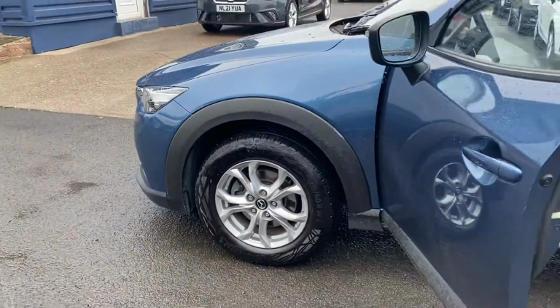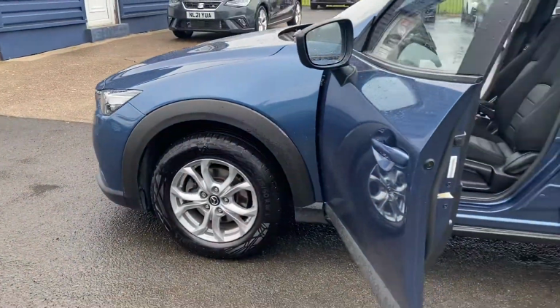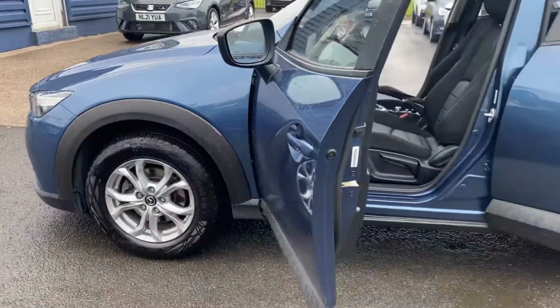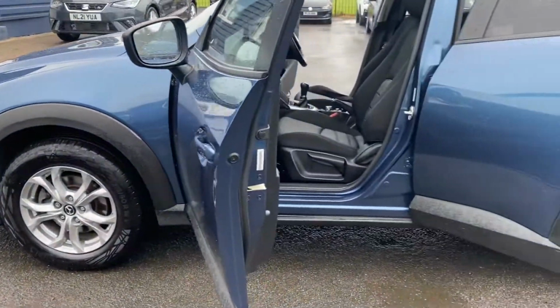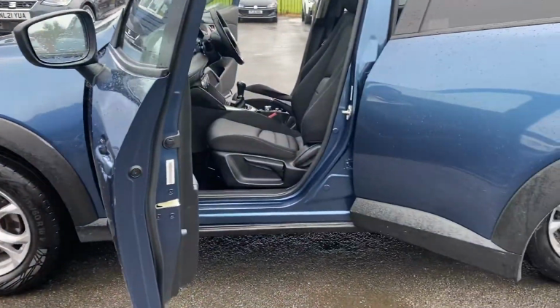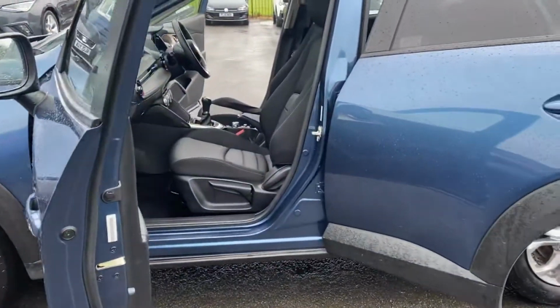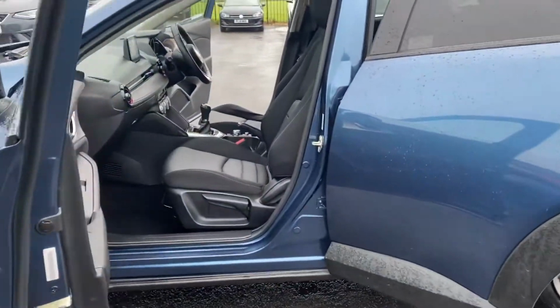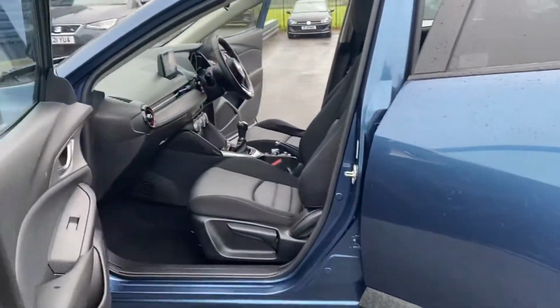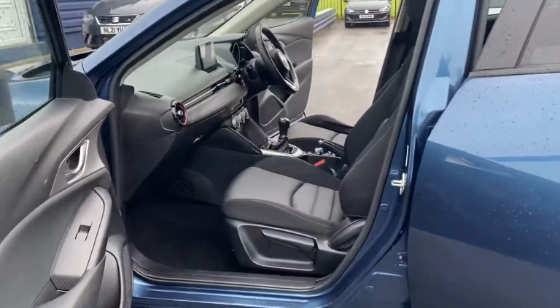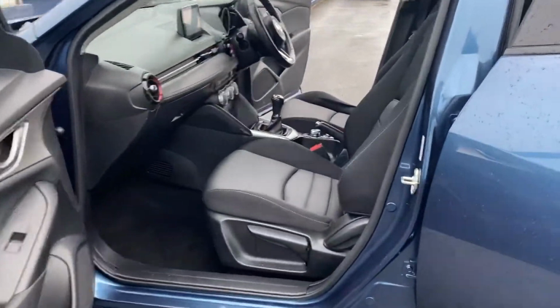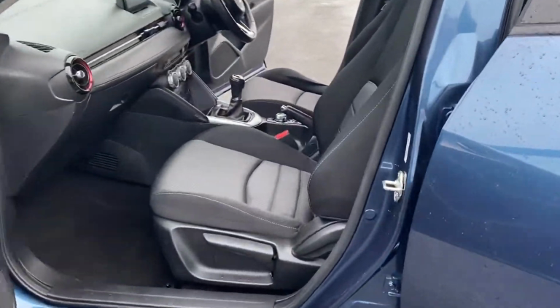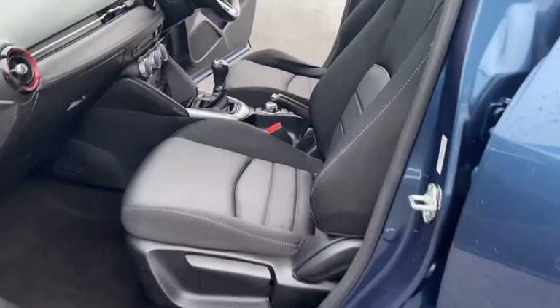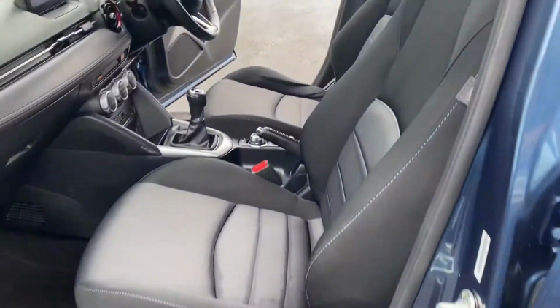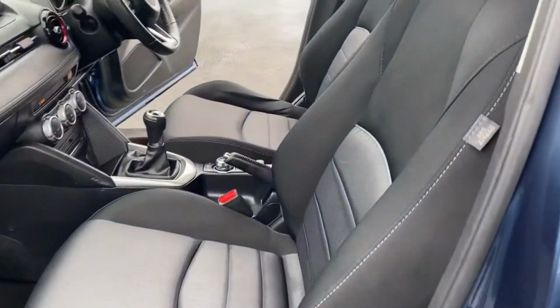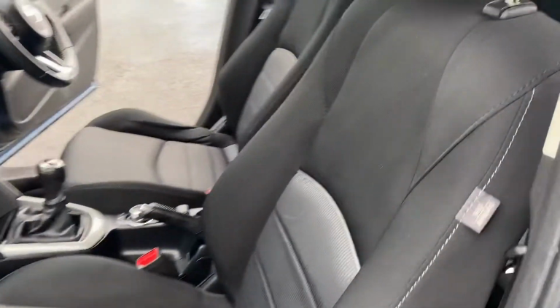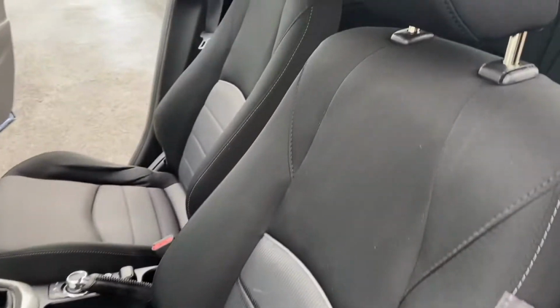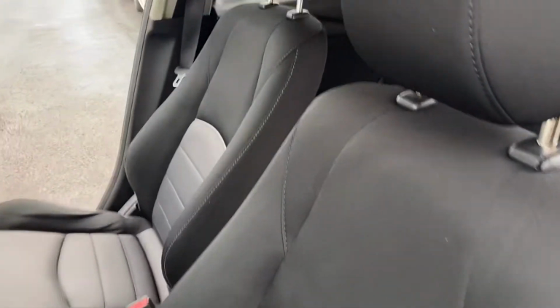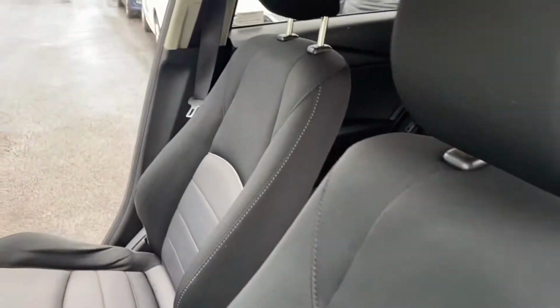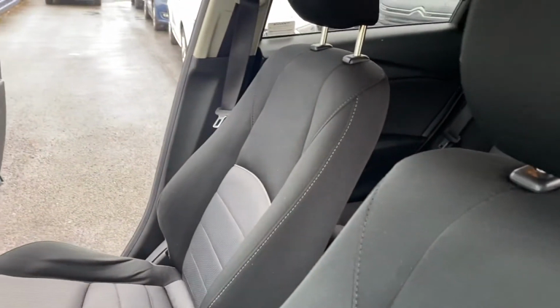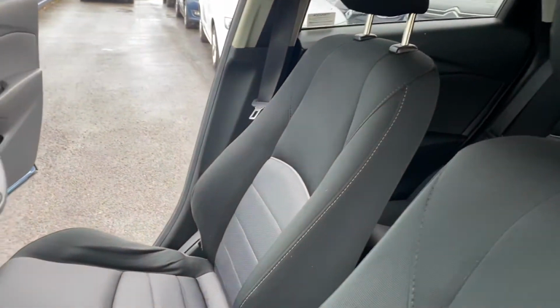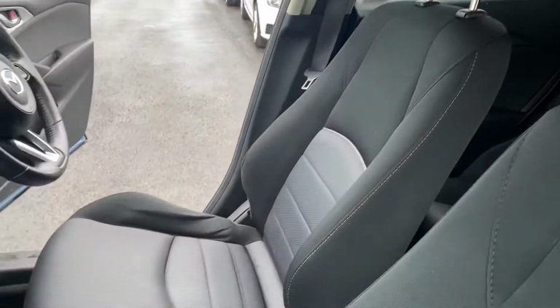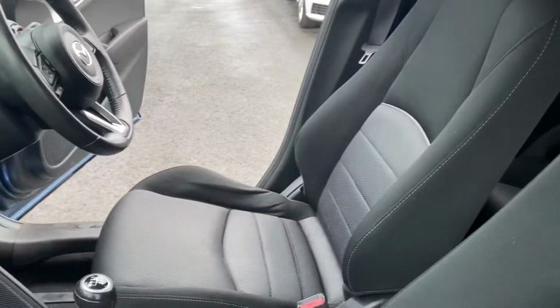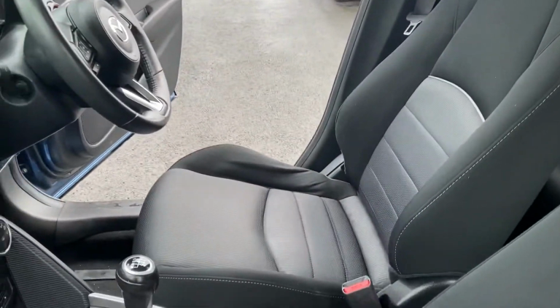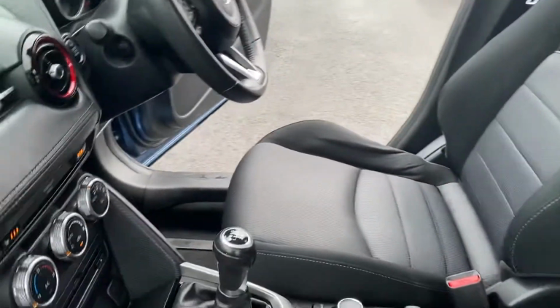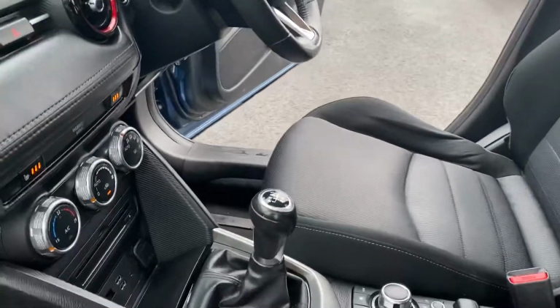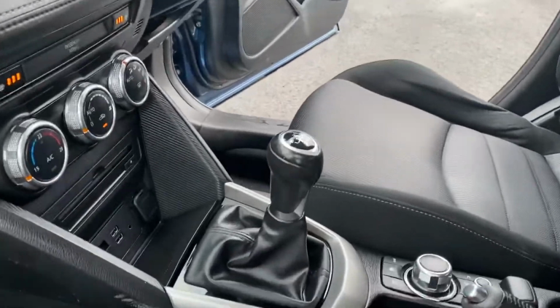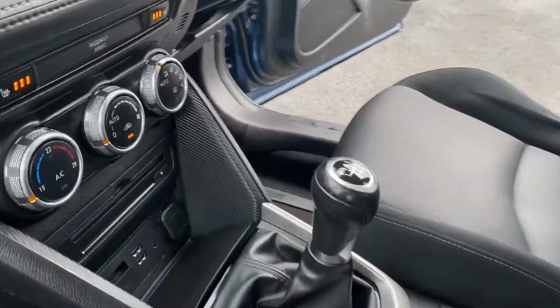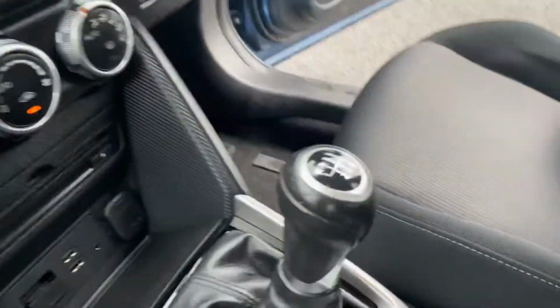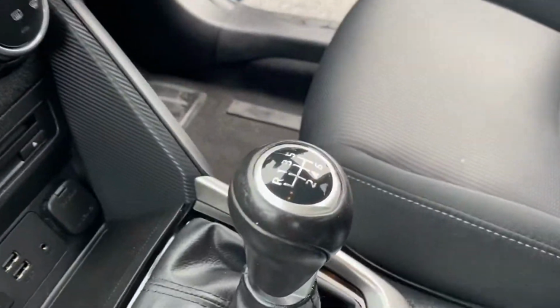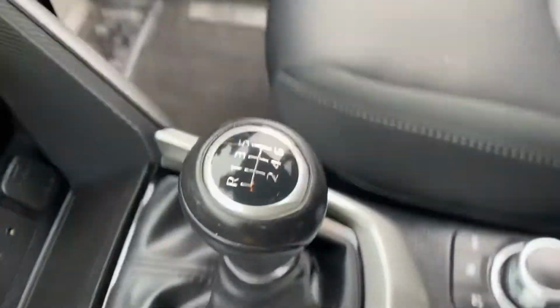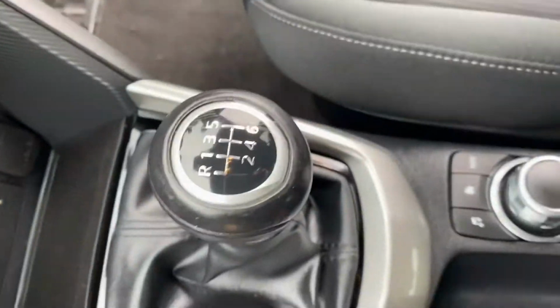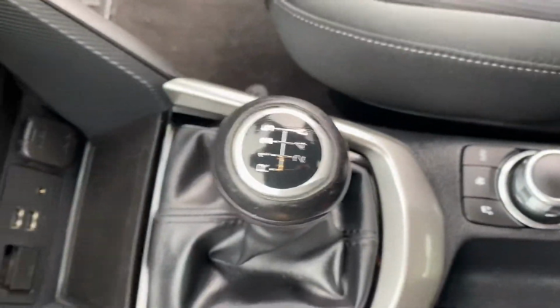Lovely 16-inch alloy wheels just on the inside there. It's got the full cloth interior and also a 6-speed gearbox.